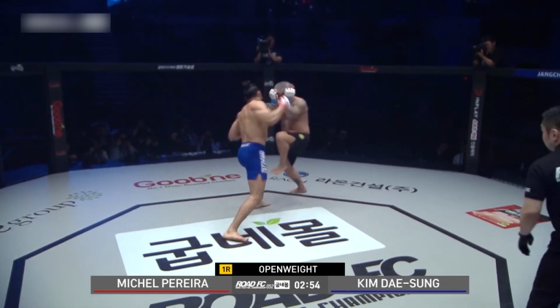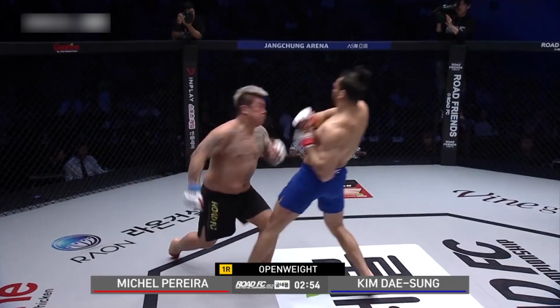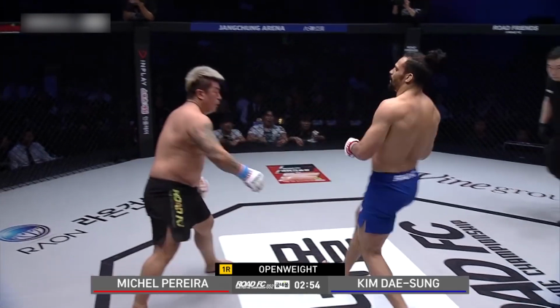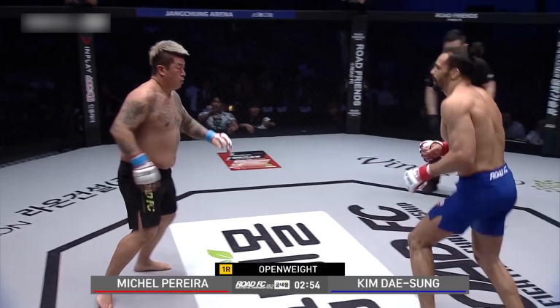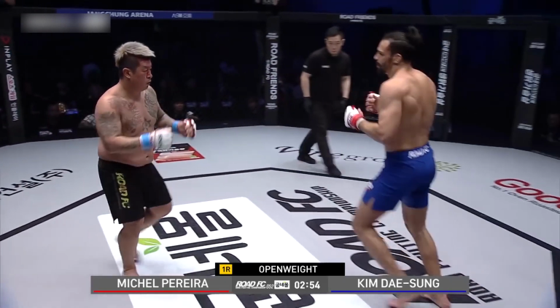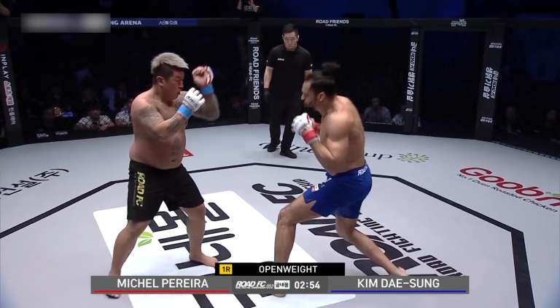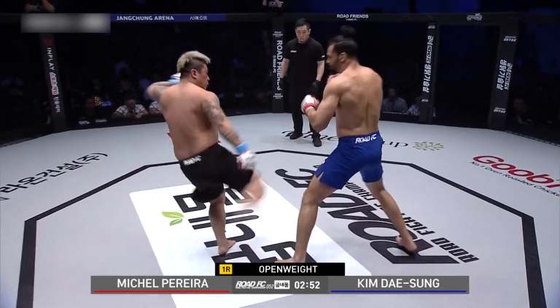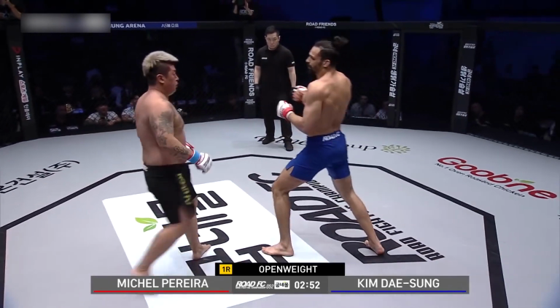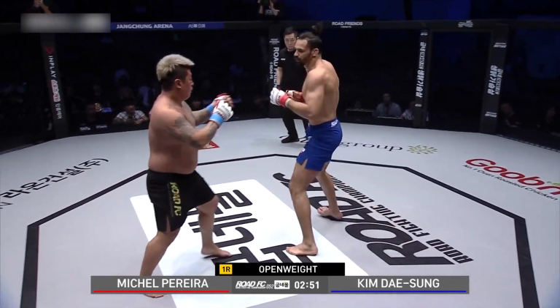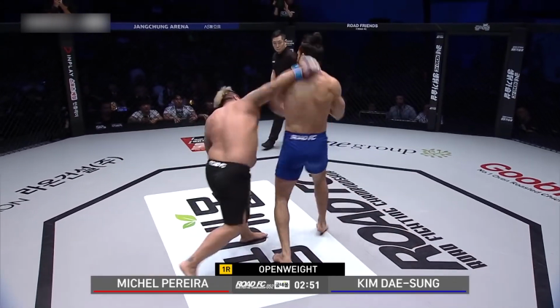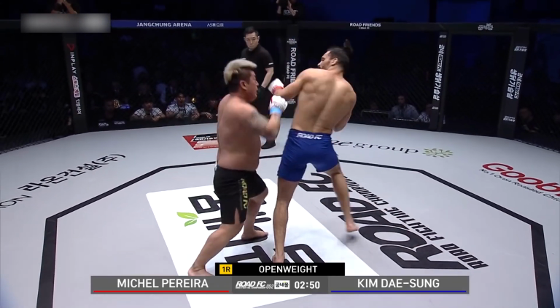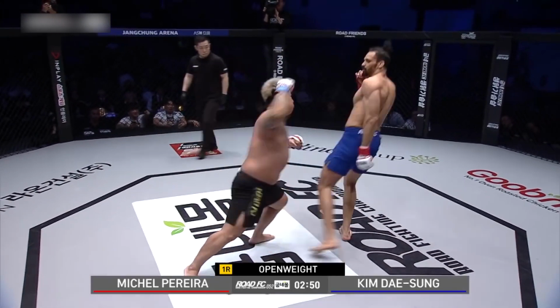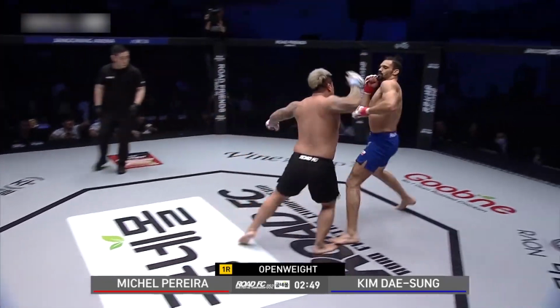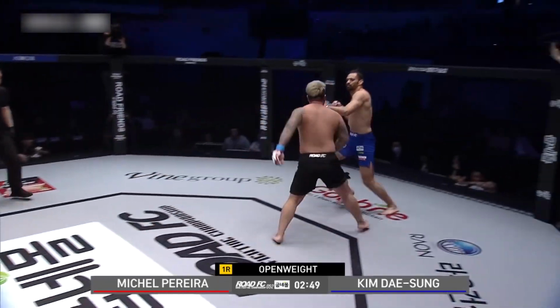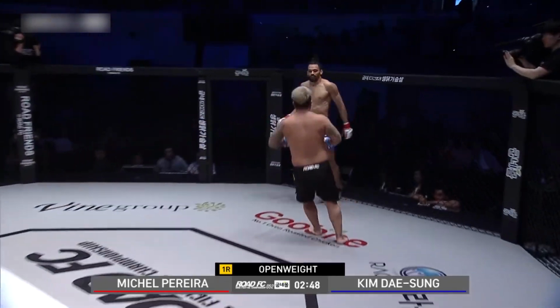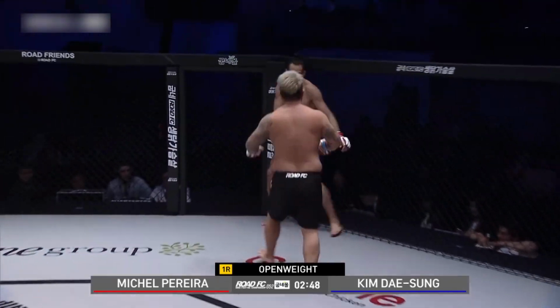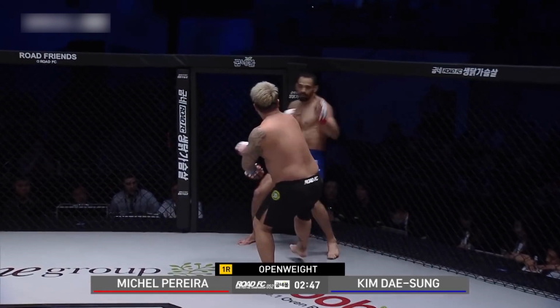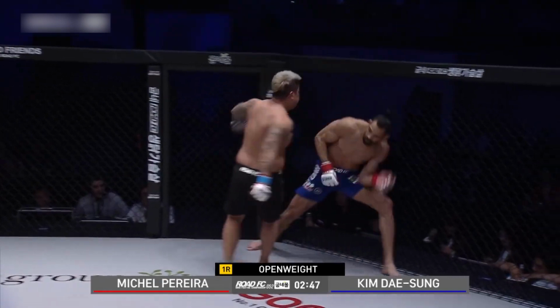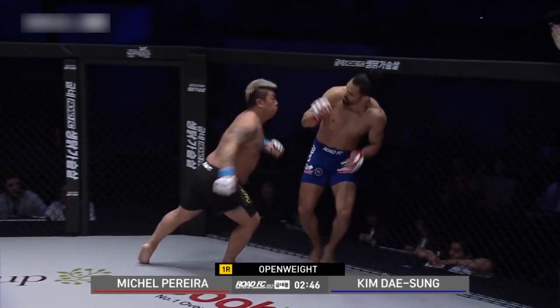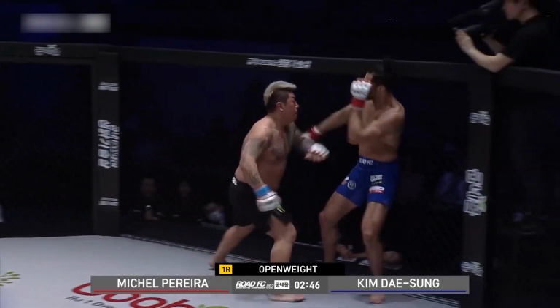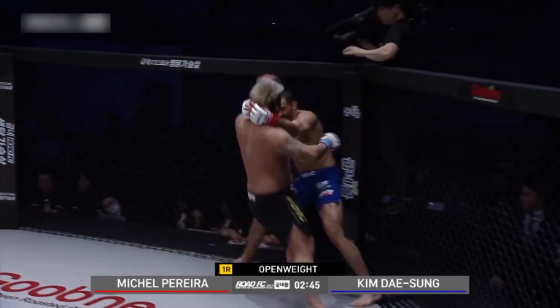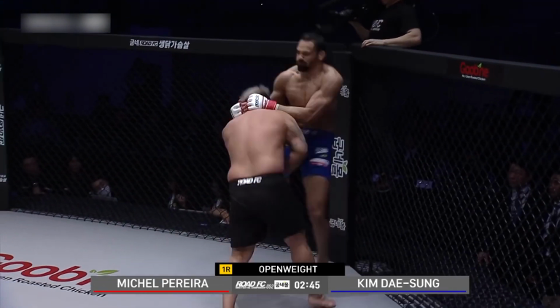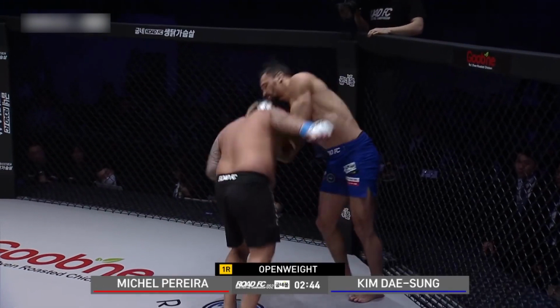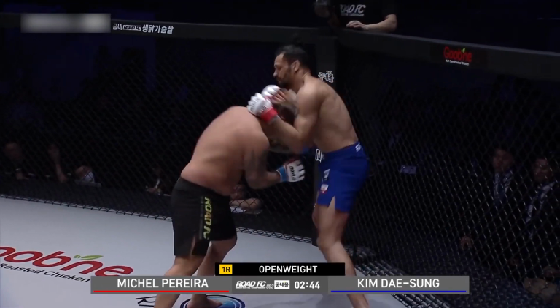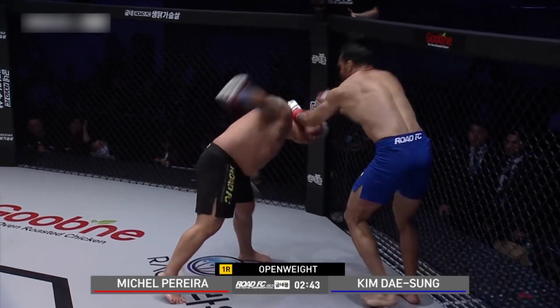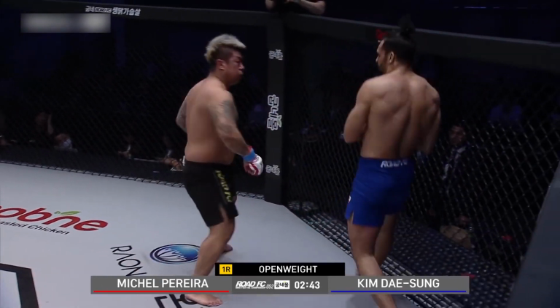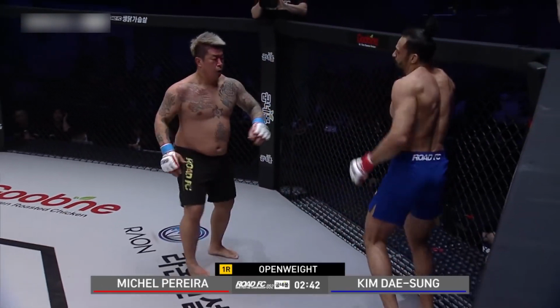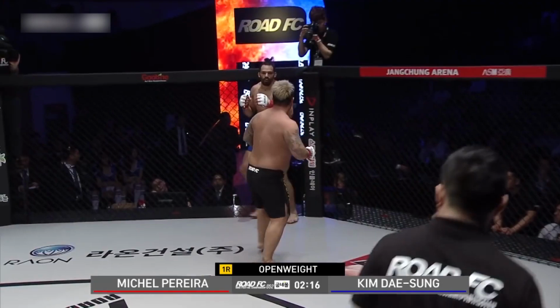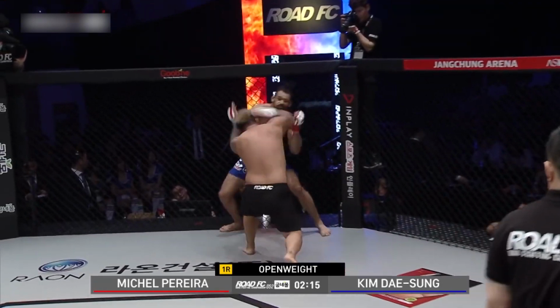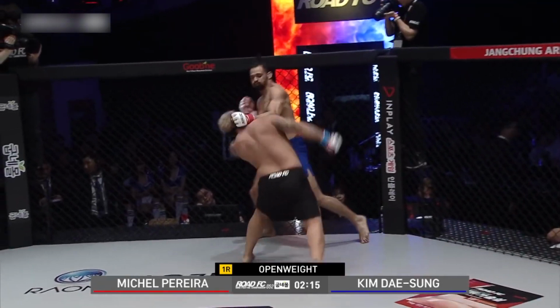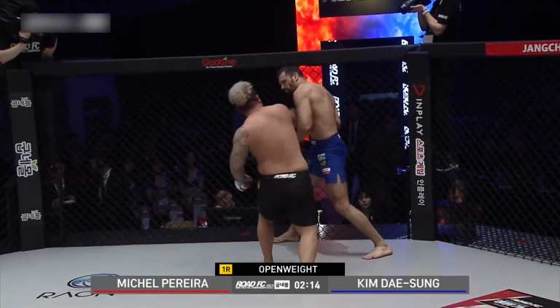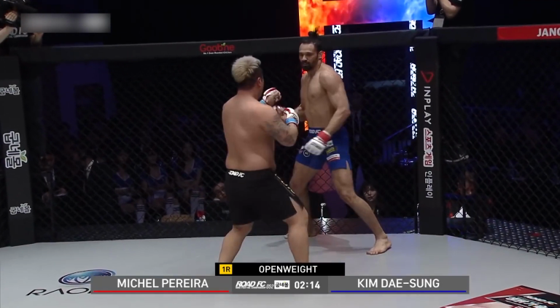There's body shots there. Tesson's just covering up so high that Ferreira's getting into the body. He's throwing some big heavy hands here. Back fist. Knee to the body, with this unorthodox style.